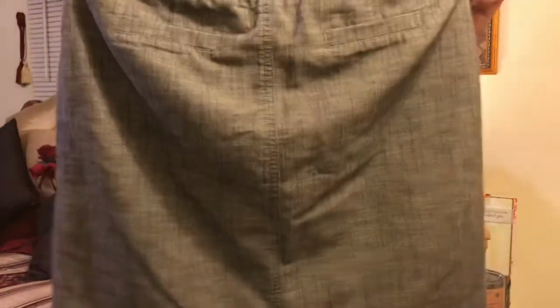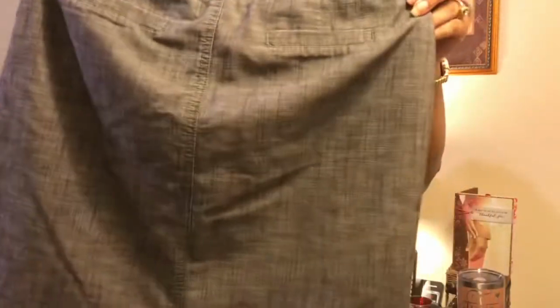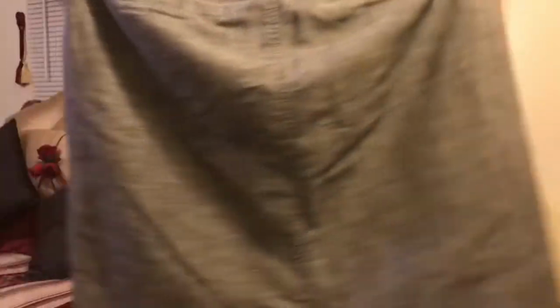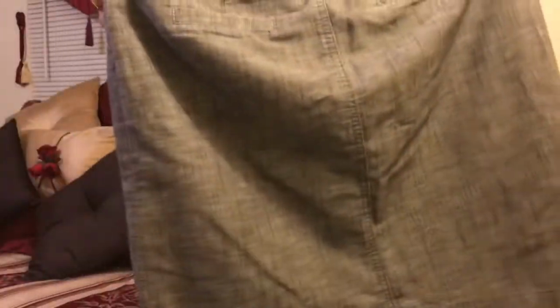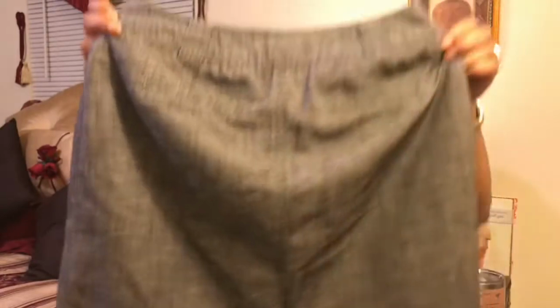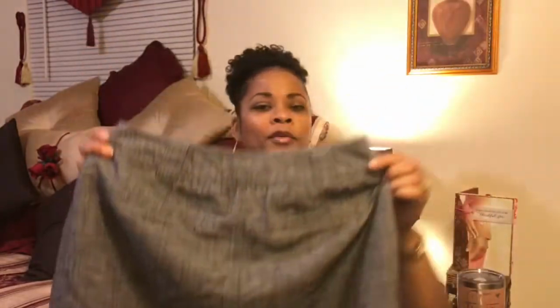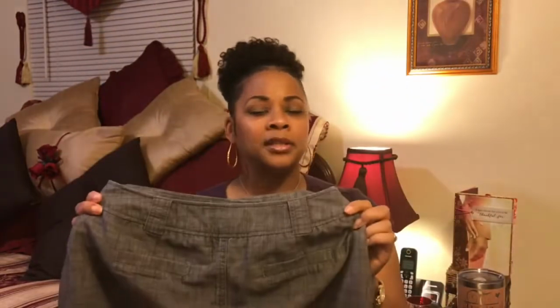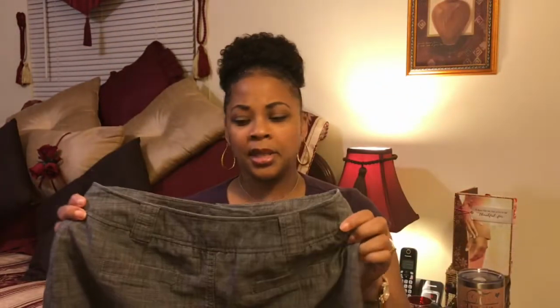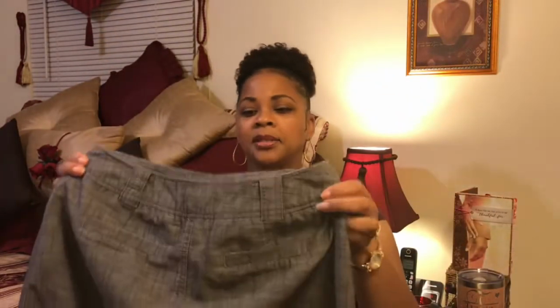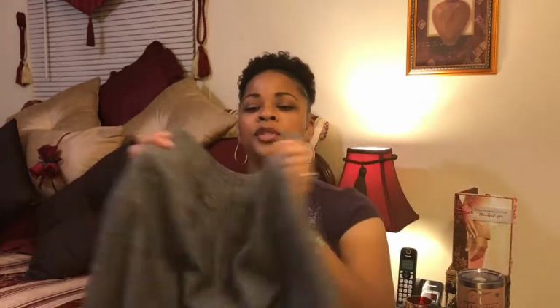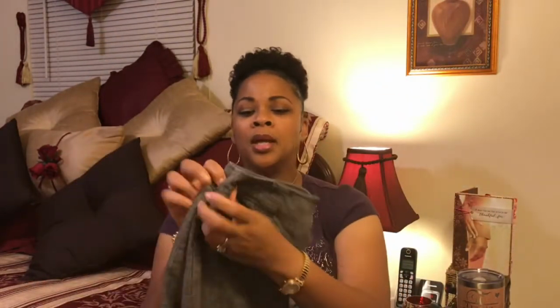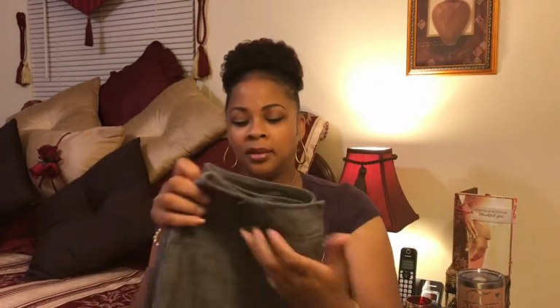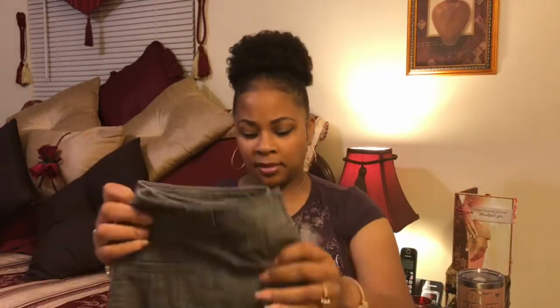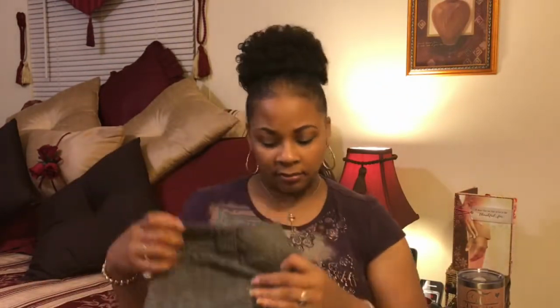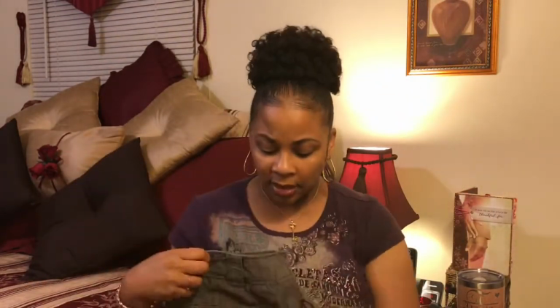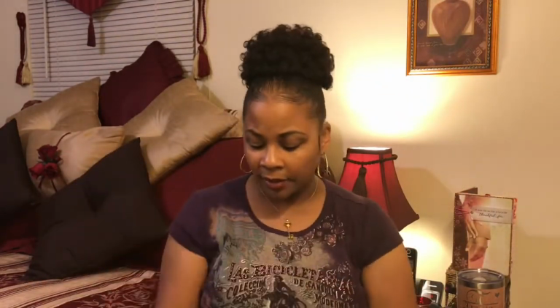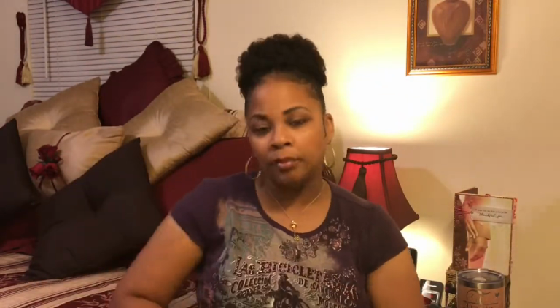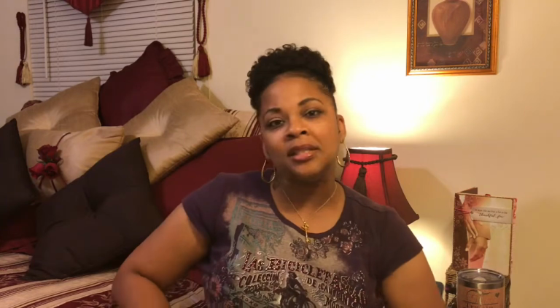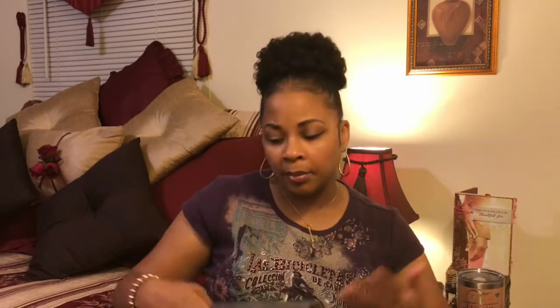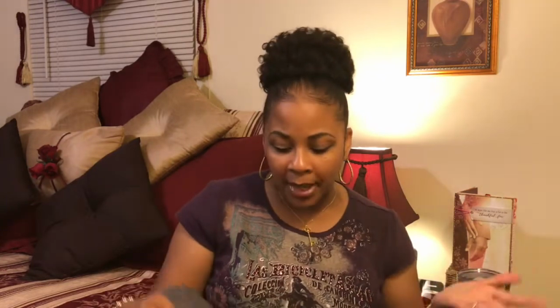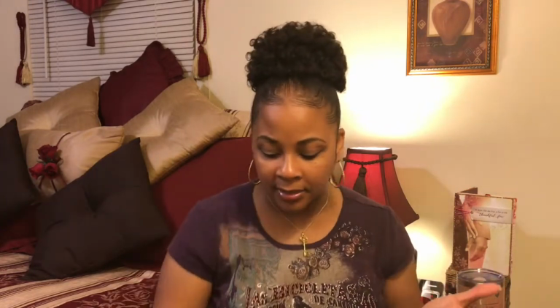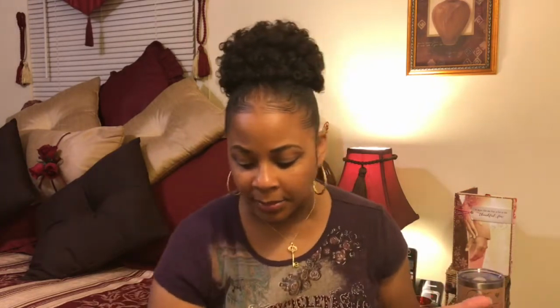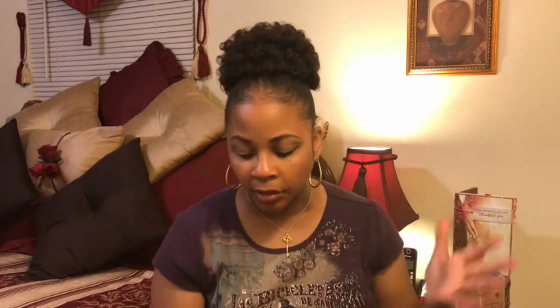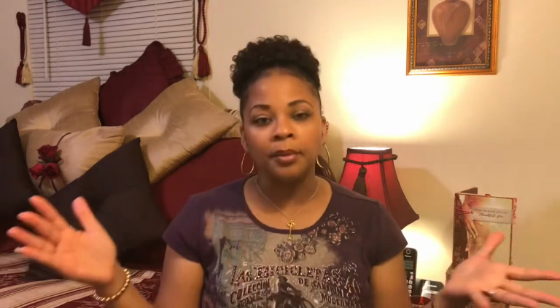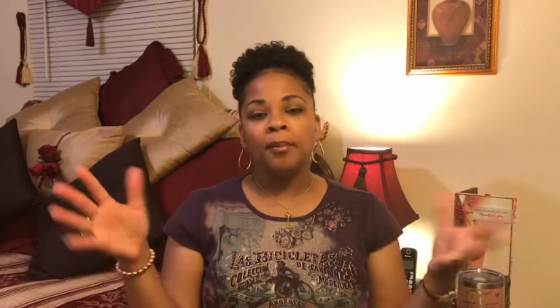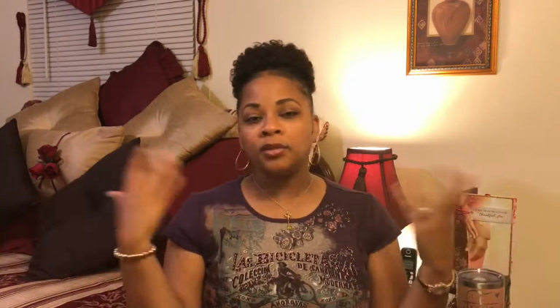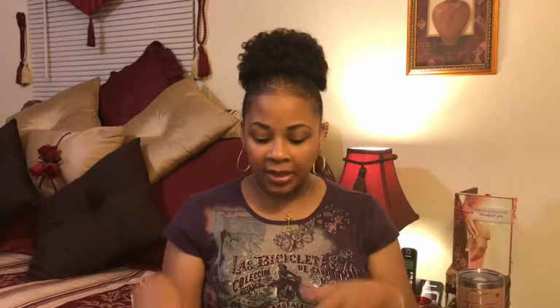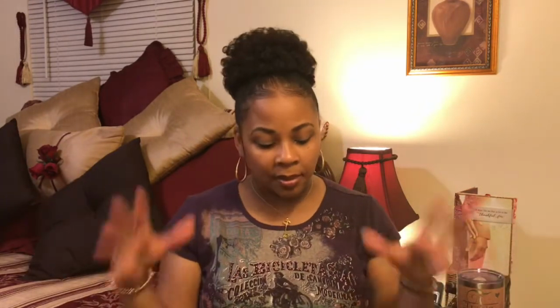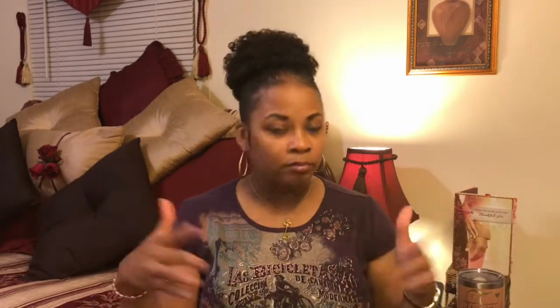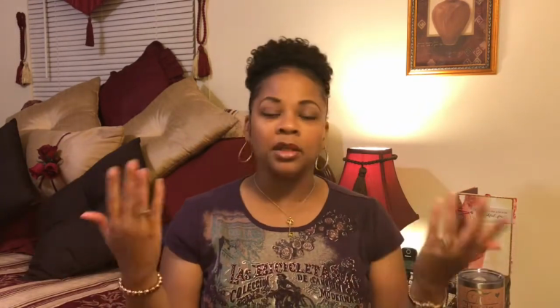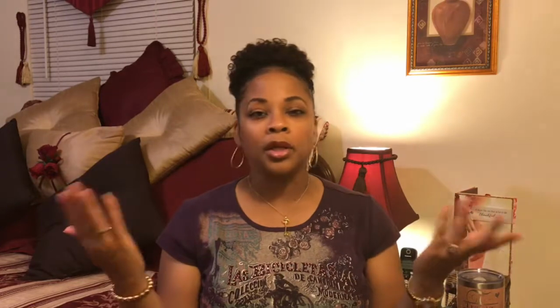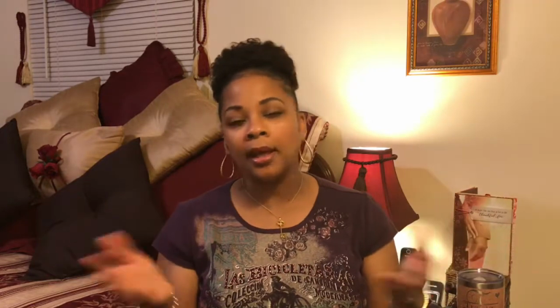I'm starting to like skirts more for the summertime. They're easier than pants sometimes, they look cuter than pants, and you can dress them up or down.